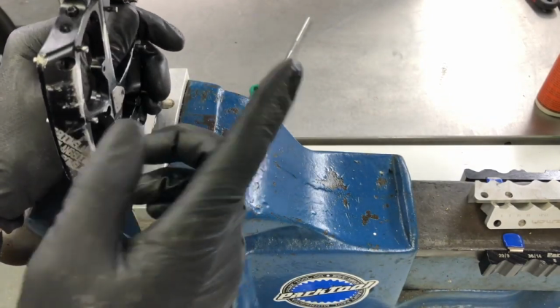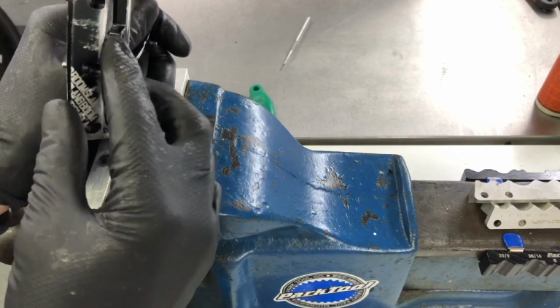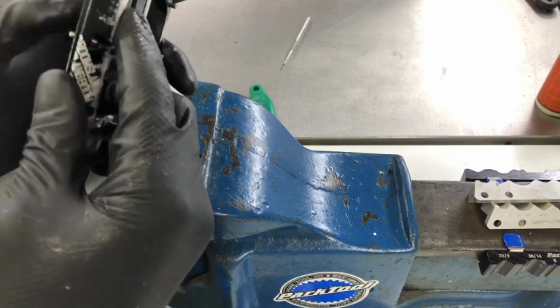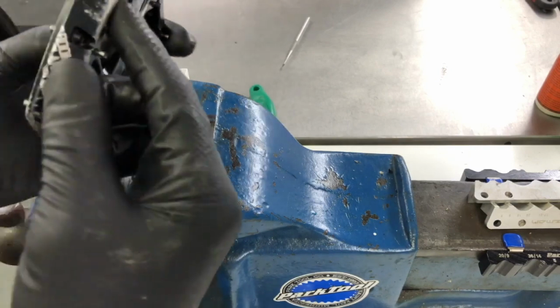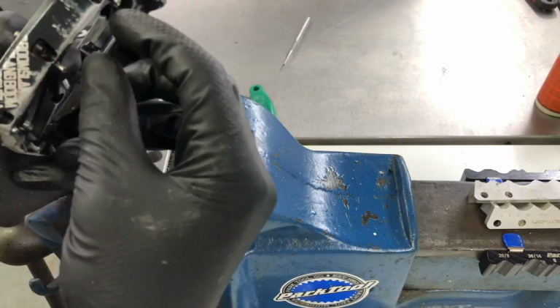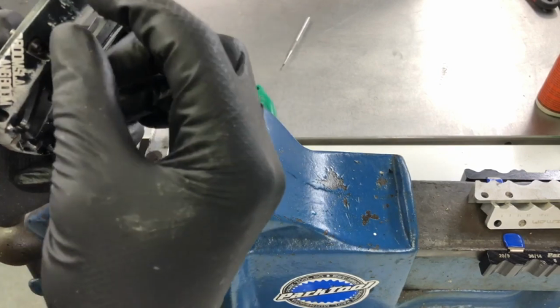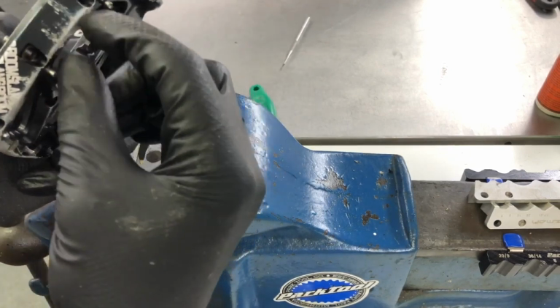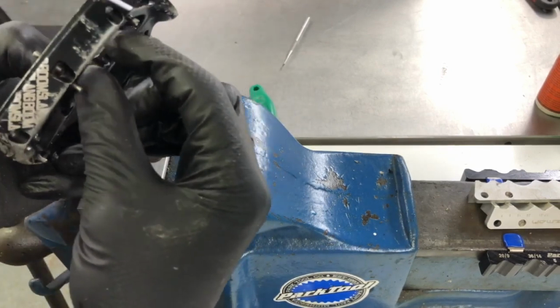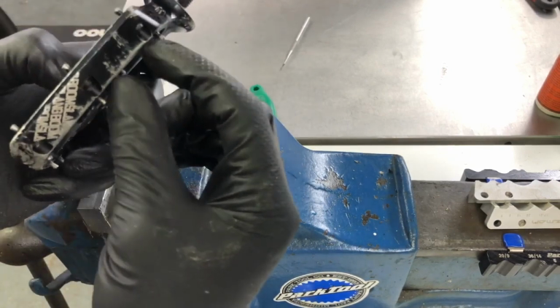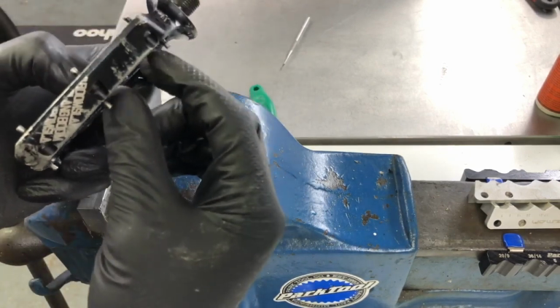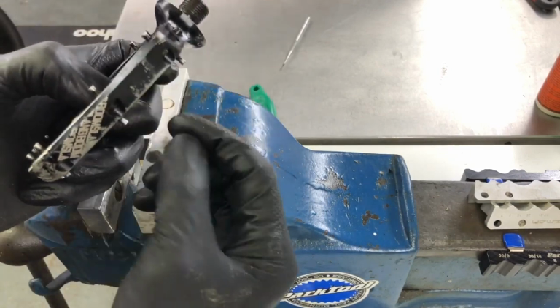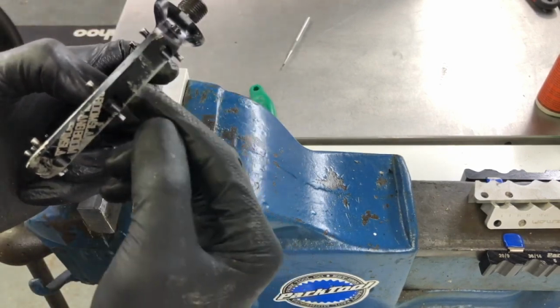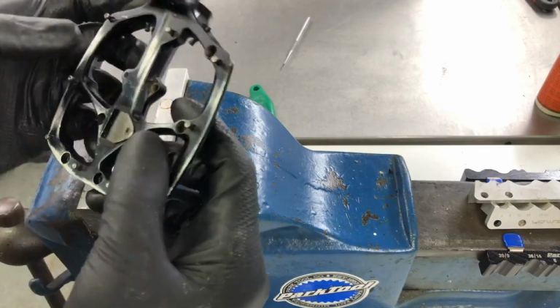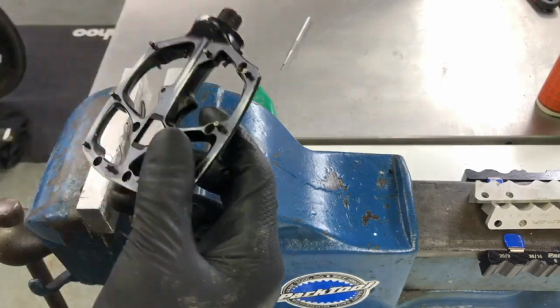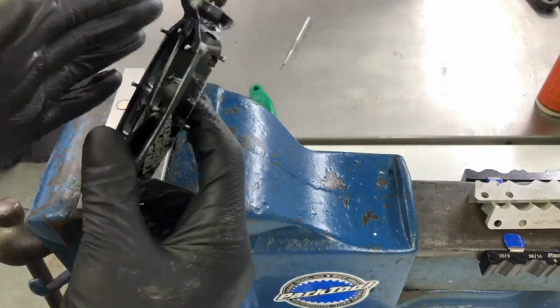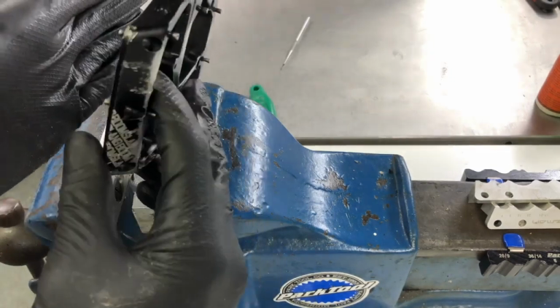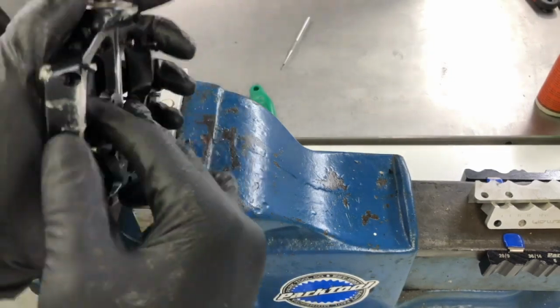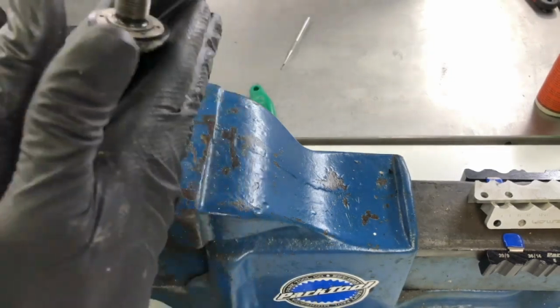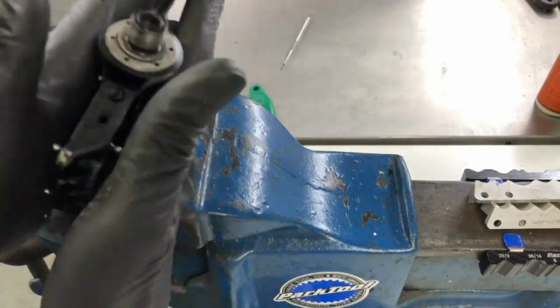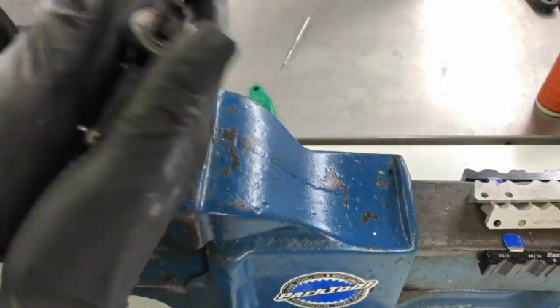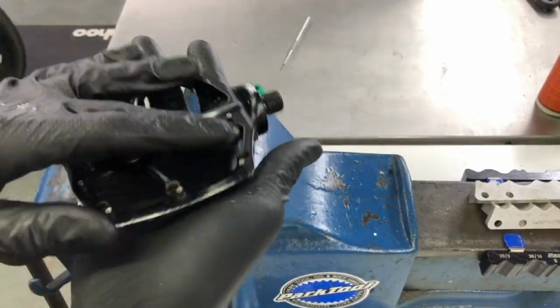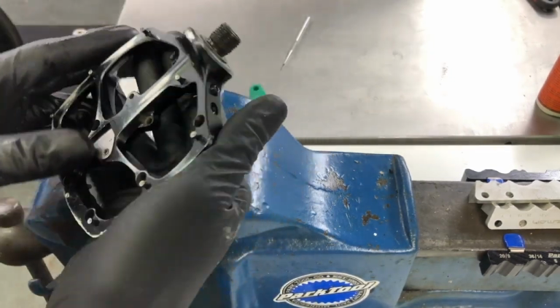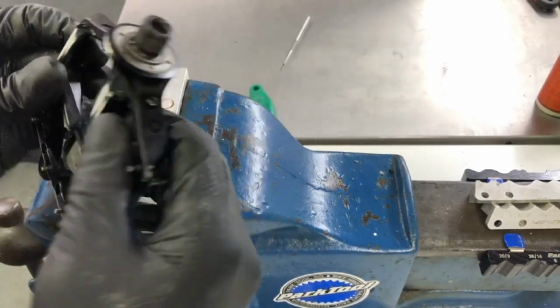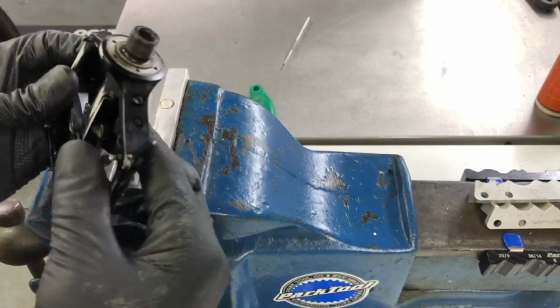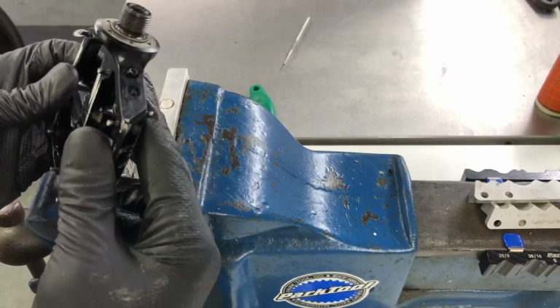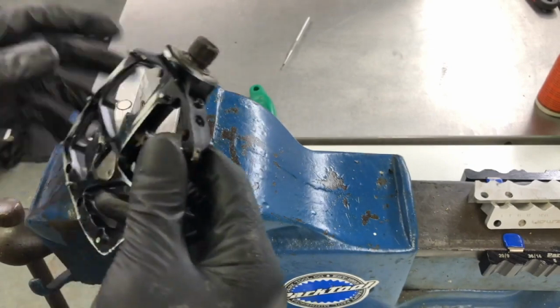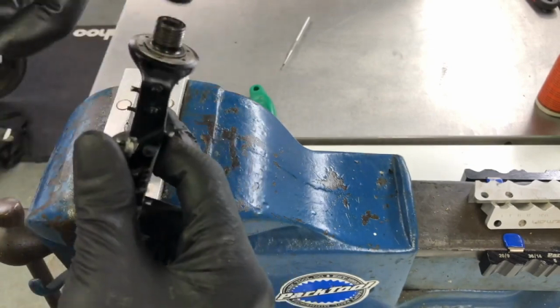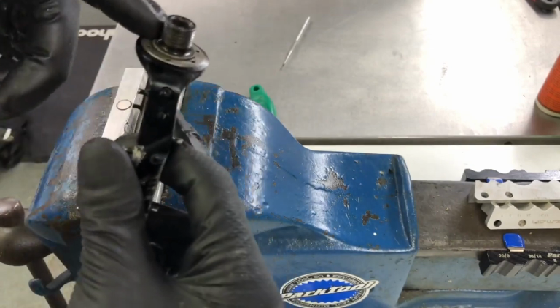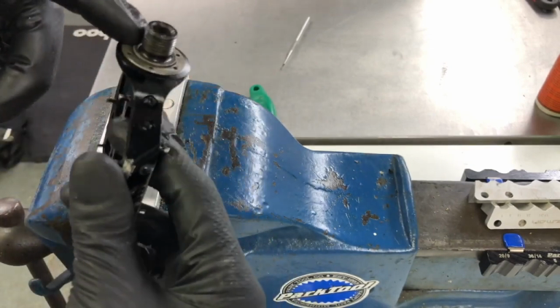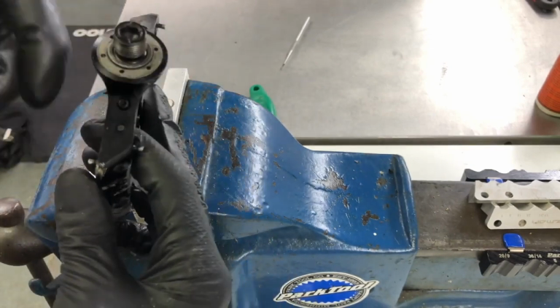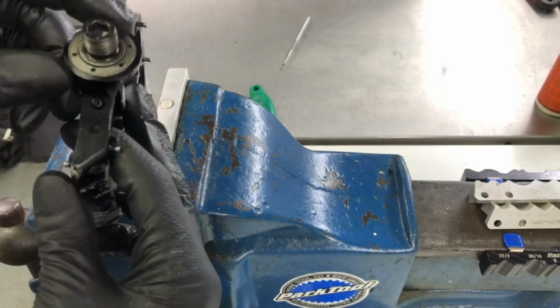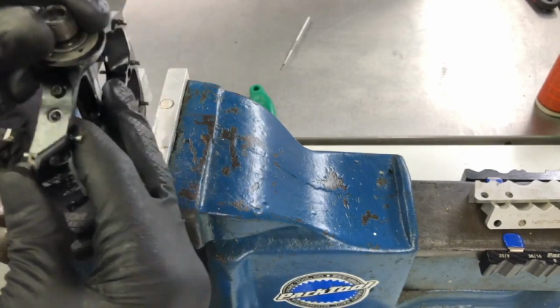If you're lucky enough like I am, my vise jaws sit right between the gaps, between the pins. If yours doesn't, I'd recommend two pieces of wood — it'll squash down, won't damage the pedal, it'll have a nice, good, secure fit, and then you can basically attack the nut at the top.